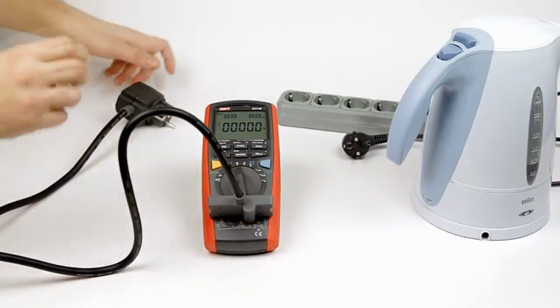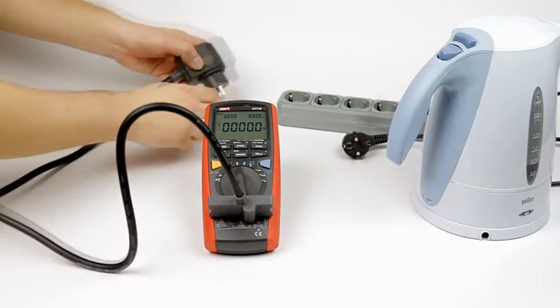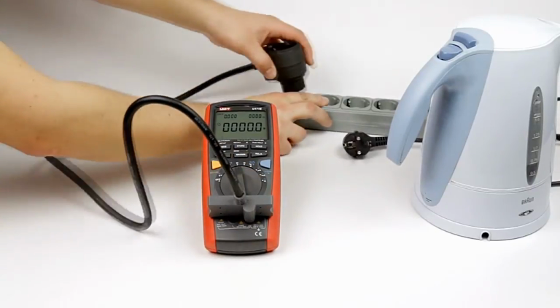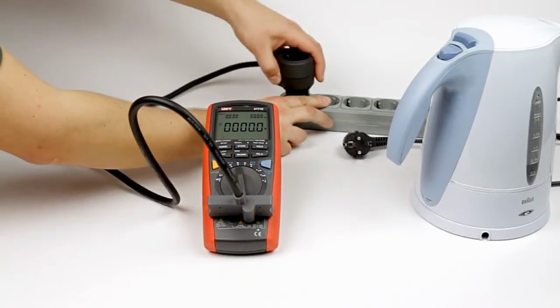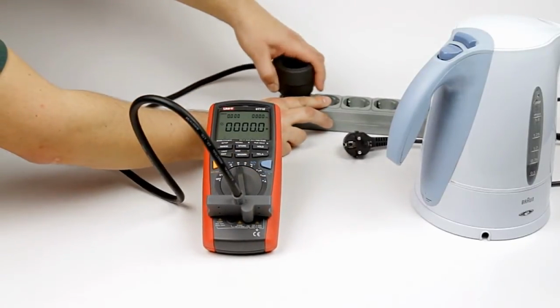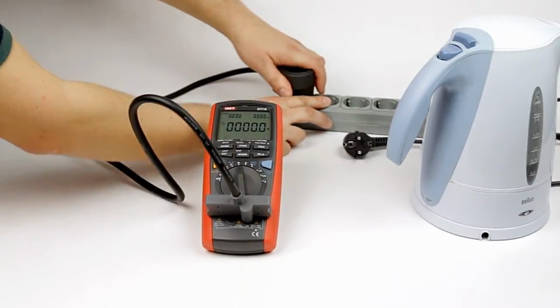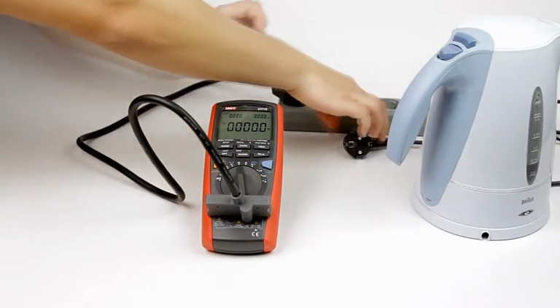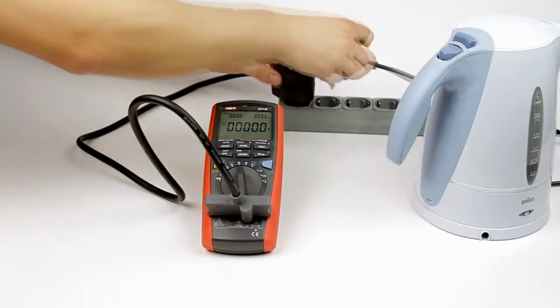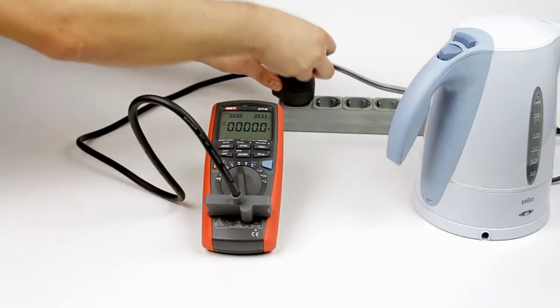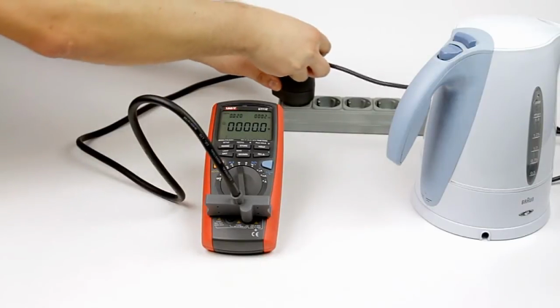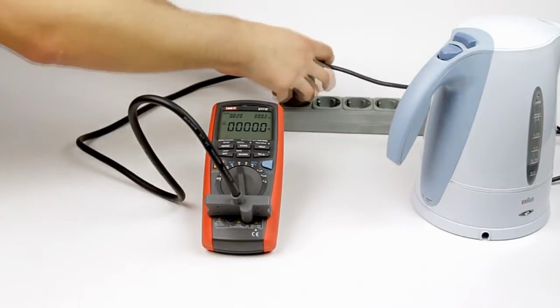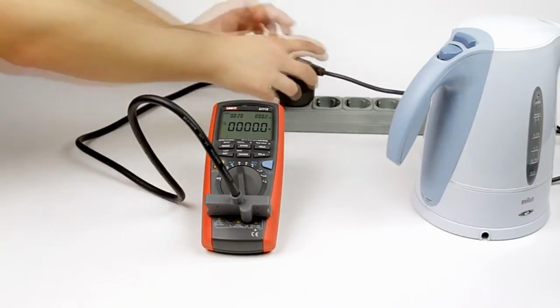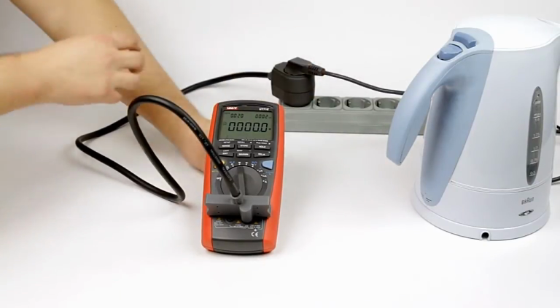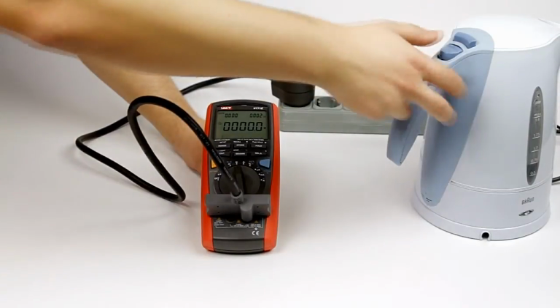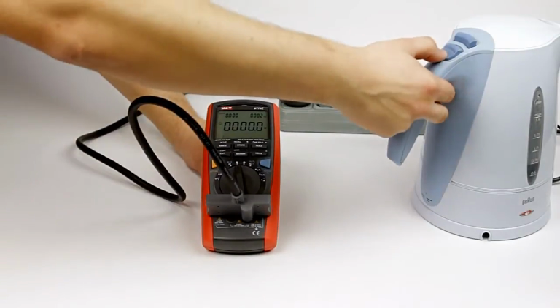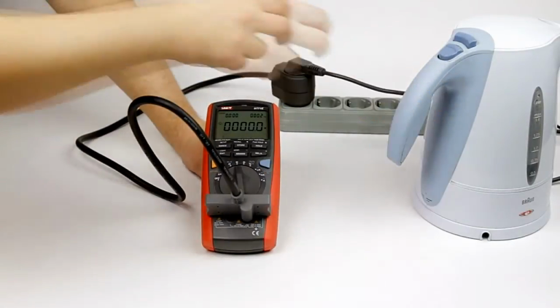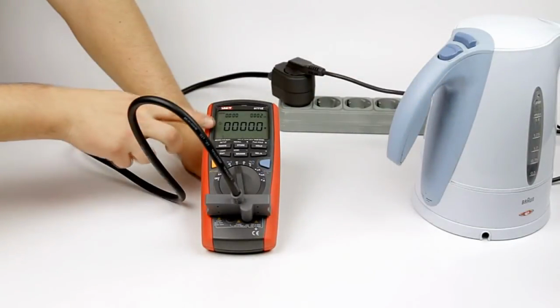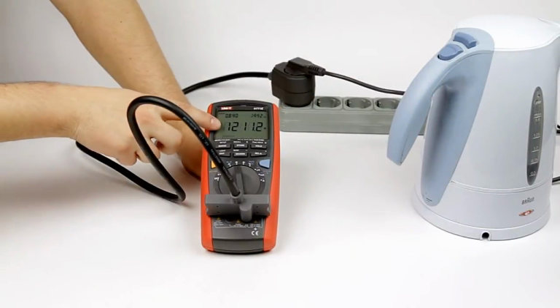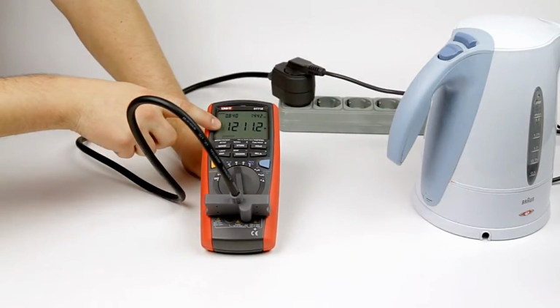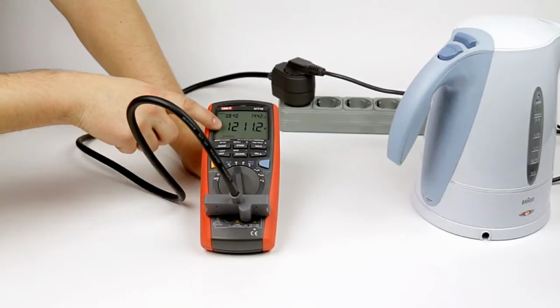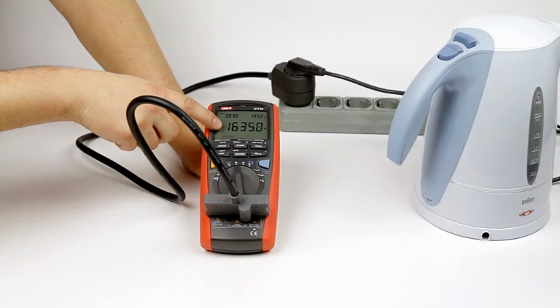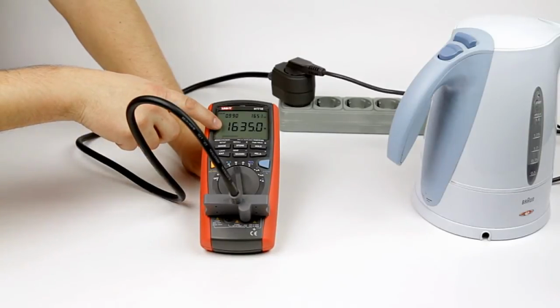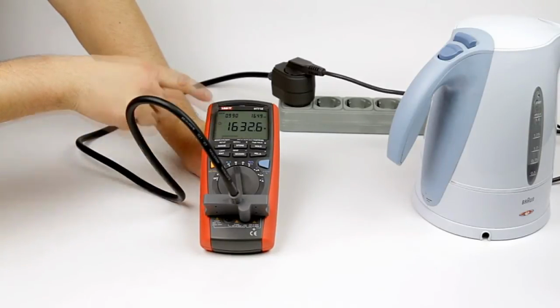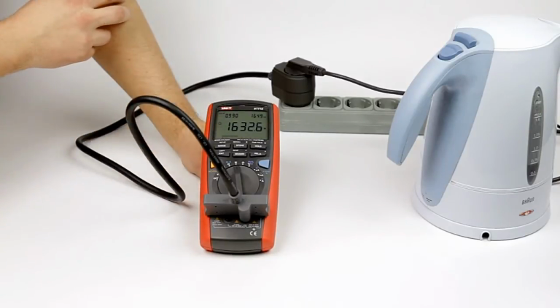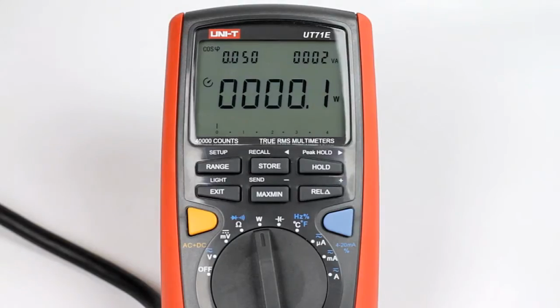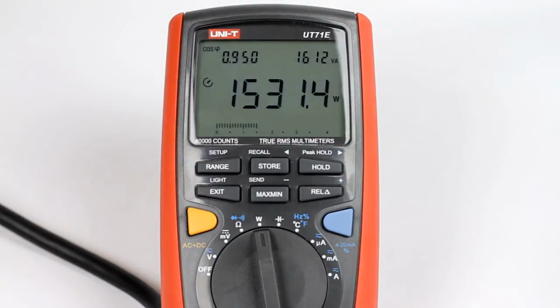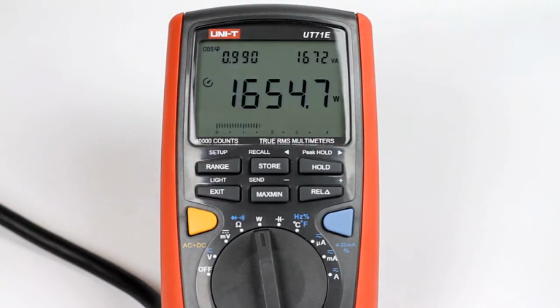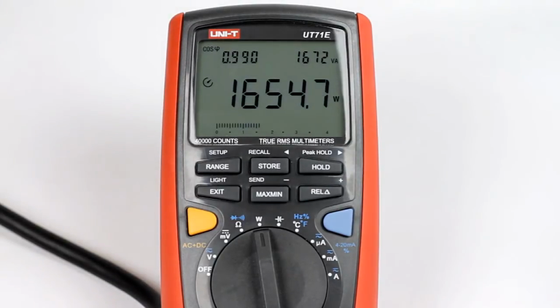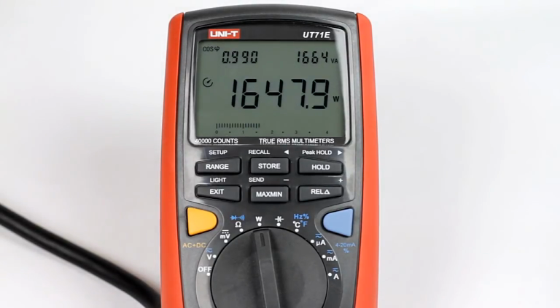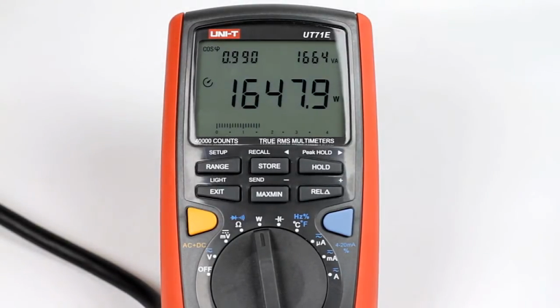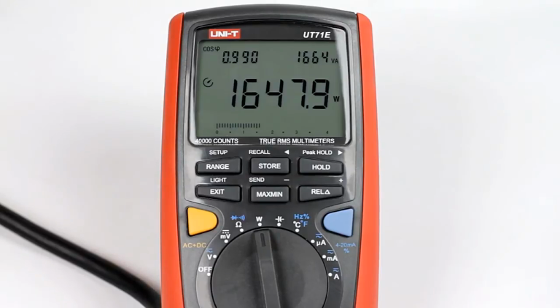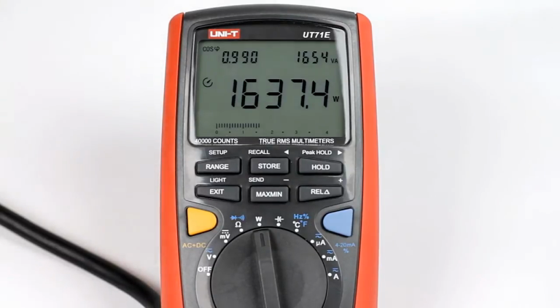You may easily use the device as a power meter. Just connect the adapter to the meter and connect the power consumer through this adapter. The main display shows the active power.